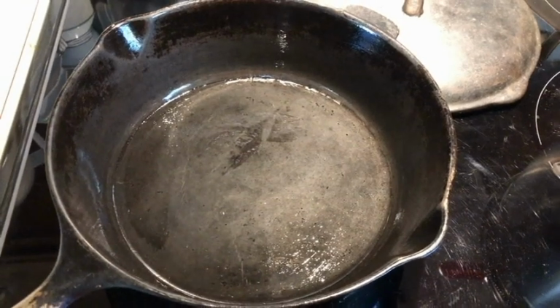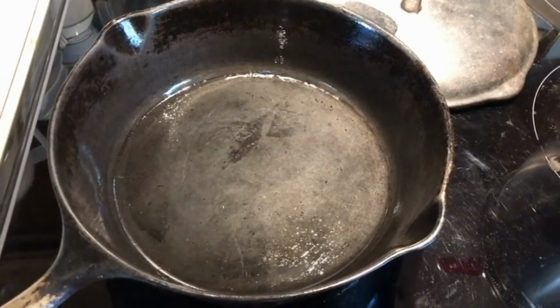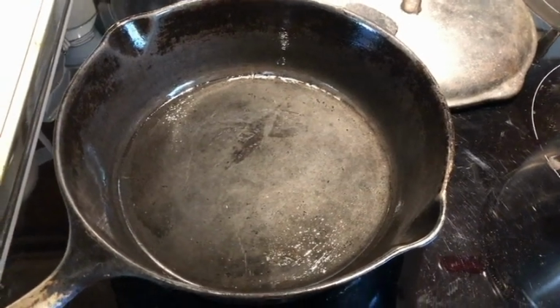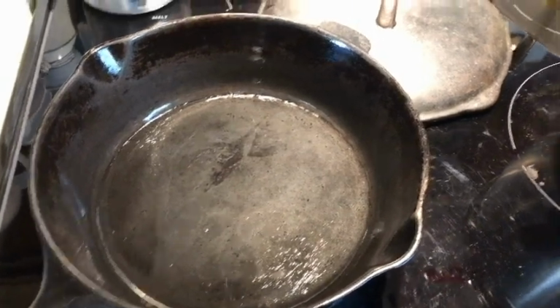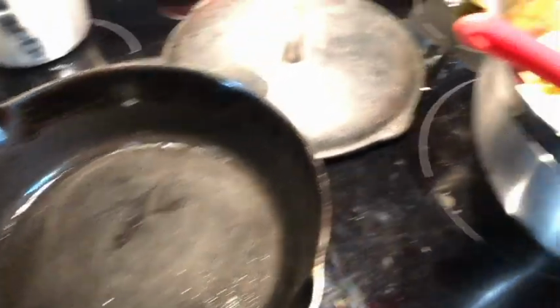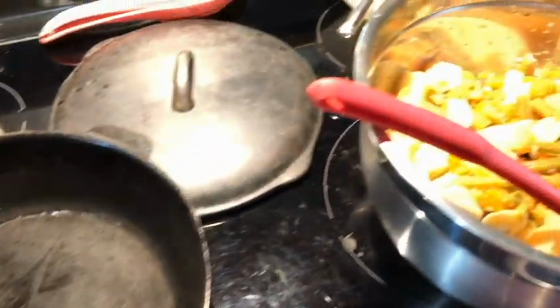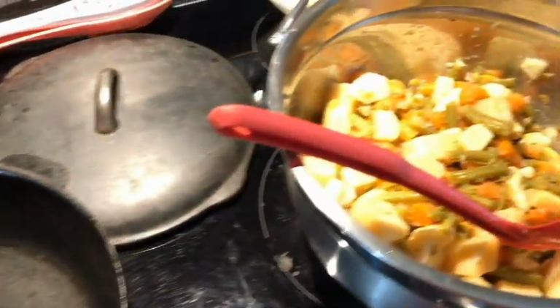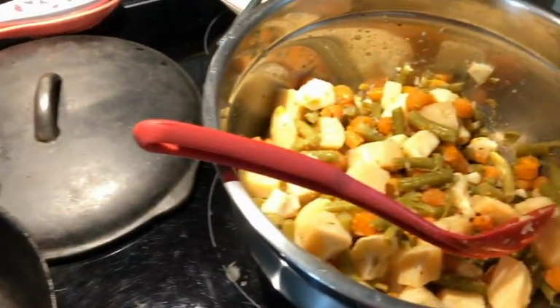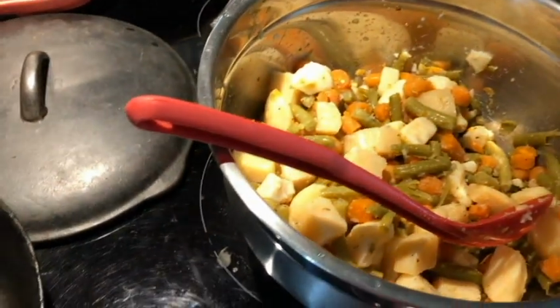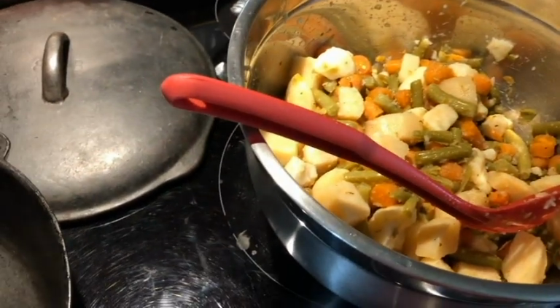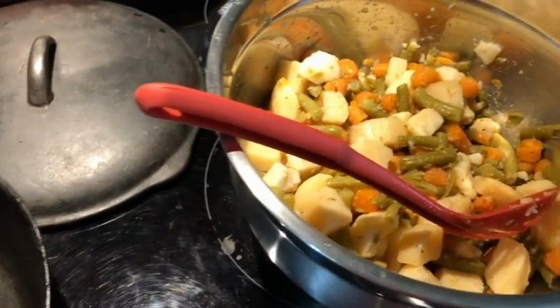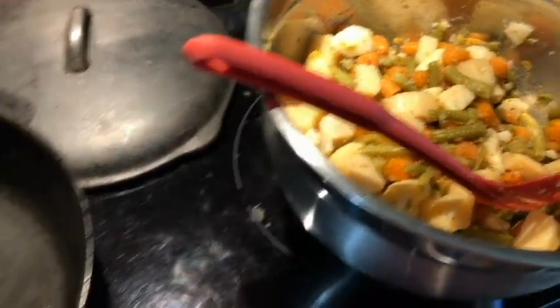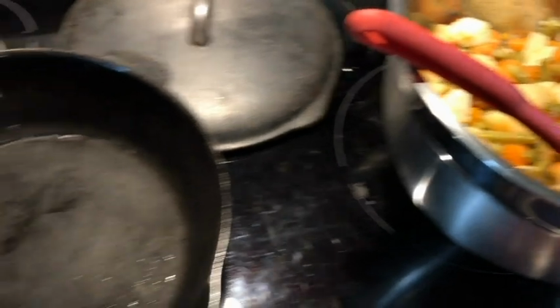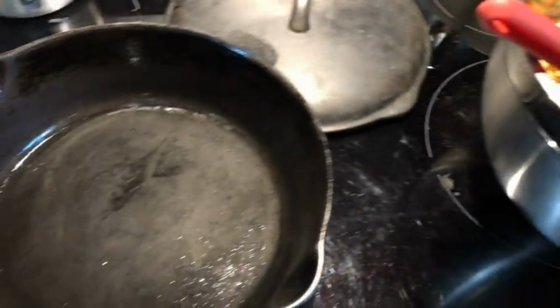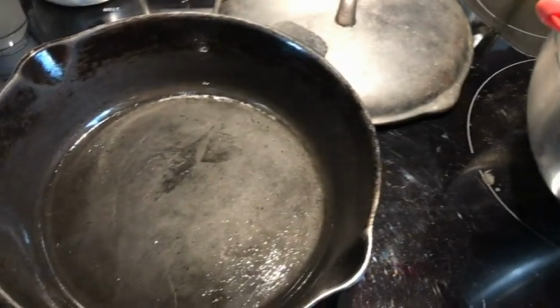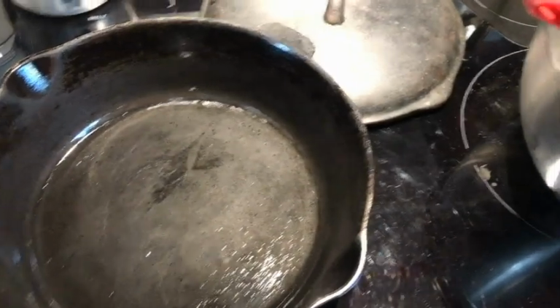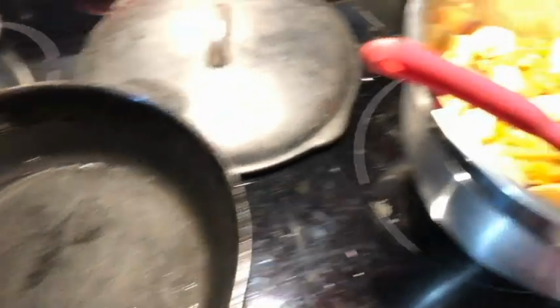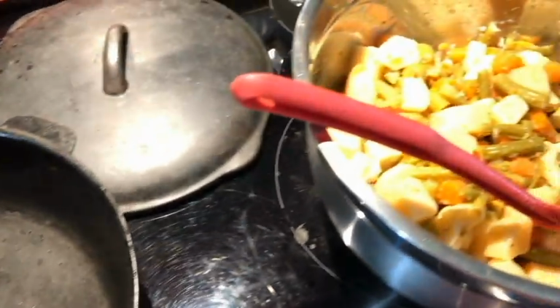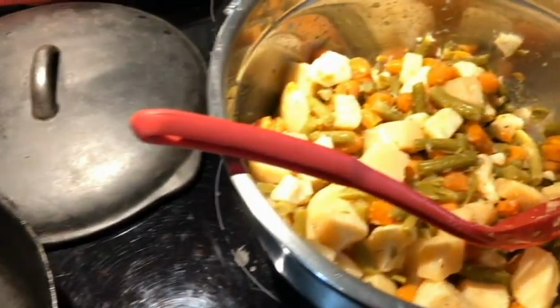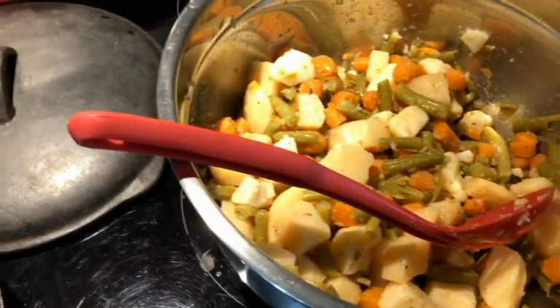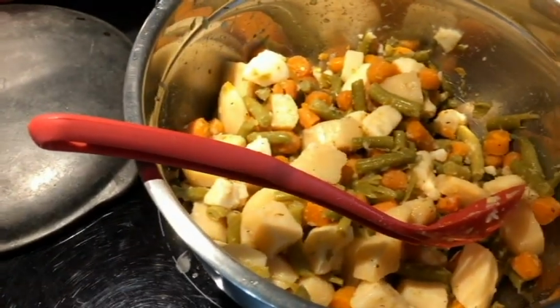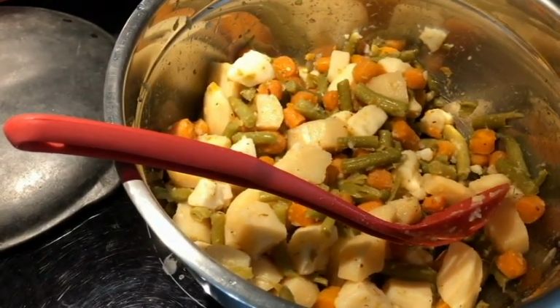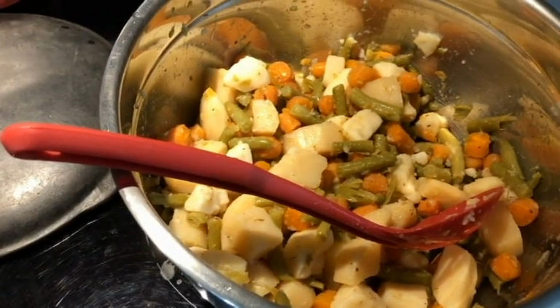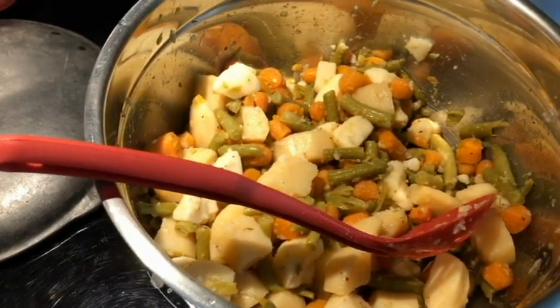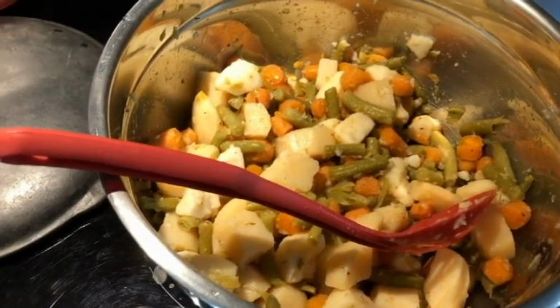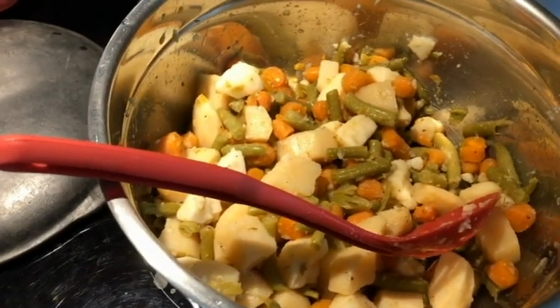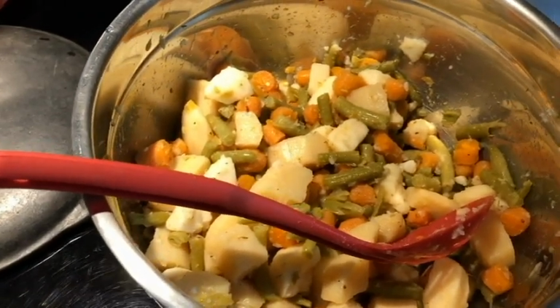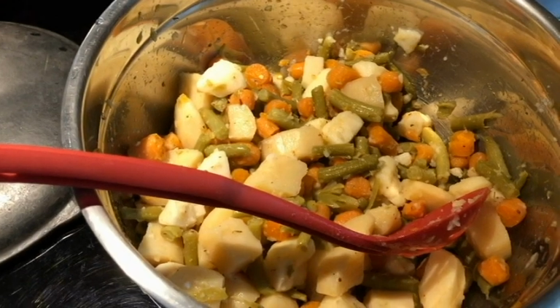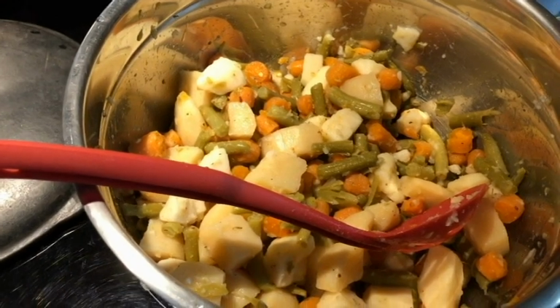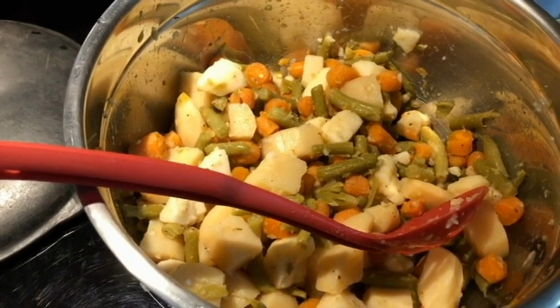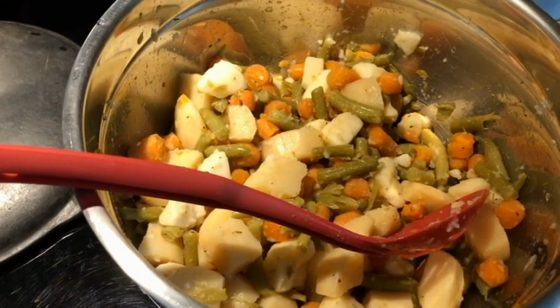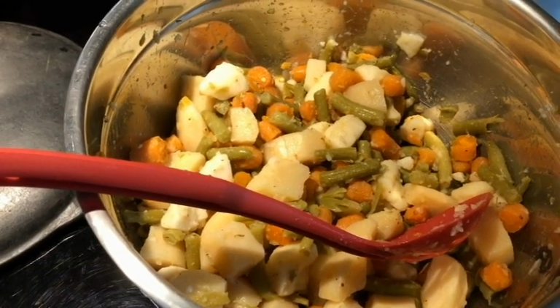Welcome back to Soggy Bottom Homestead. I'm Dawn. We are doing a vegetable mixture — potatoes, carrots, and green beans.